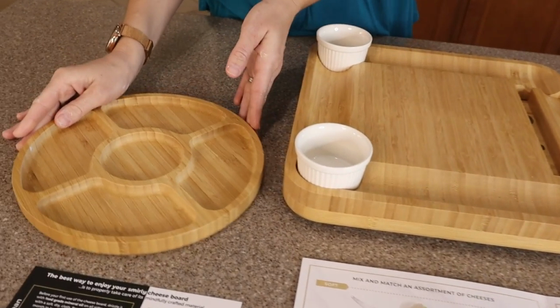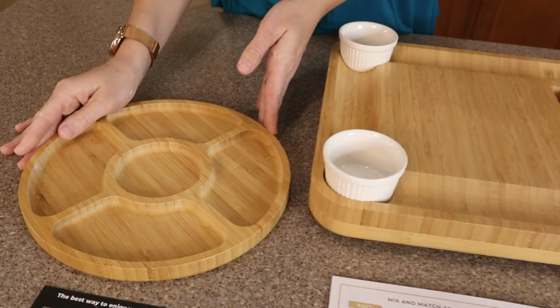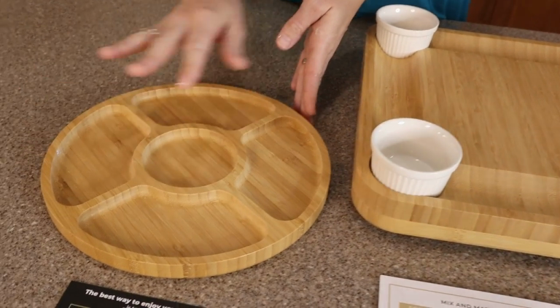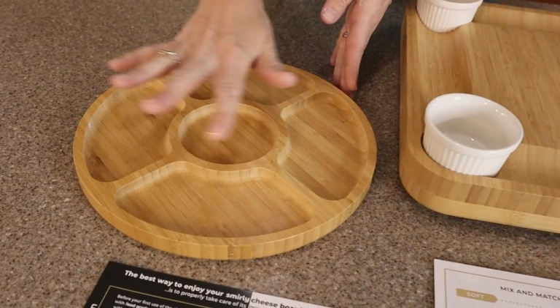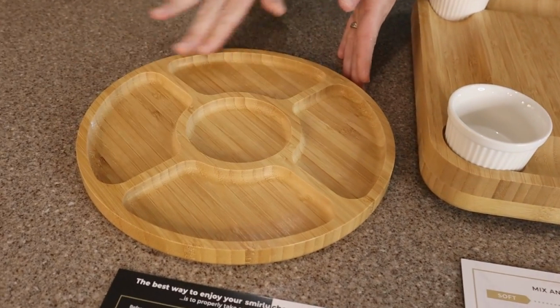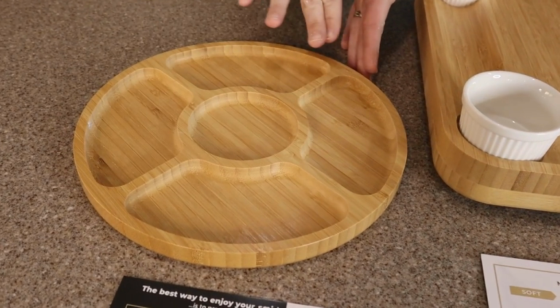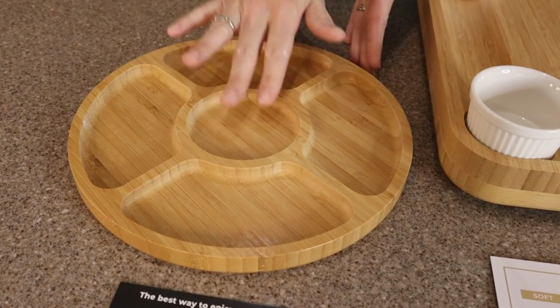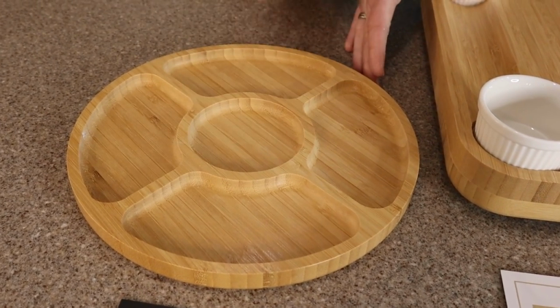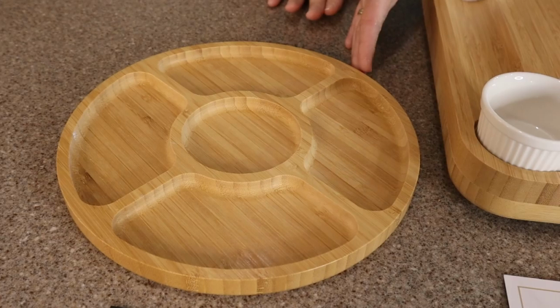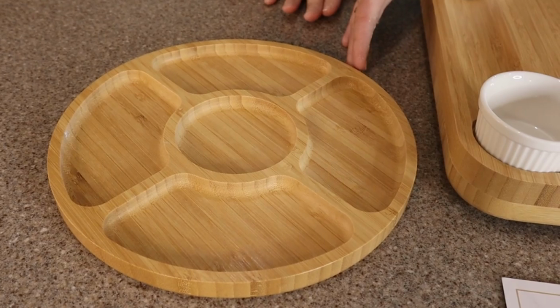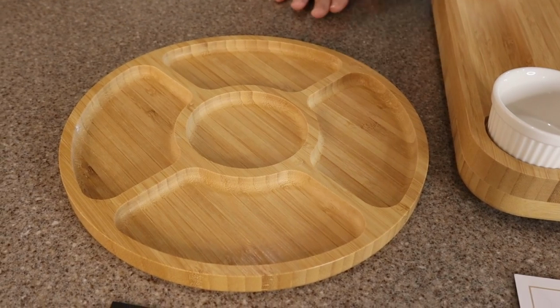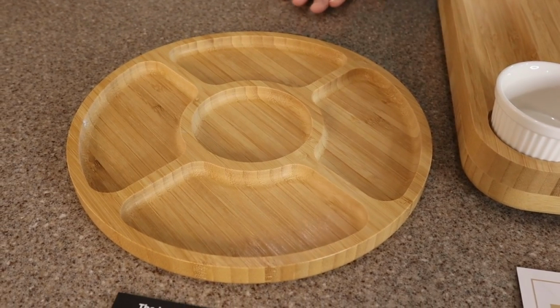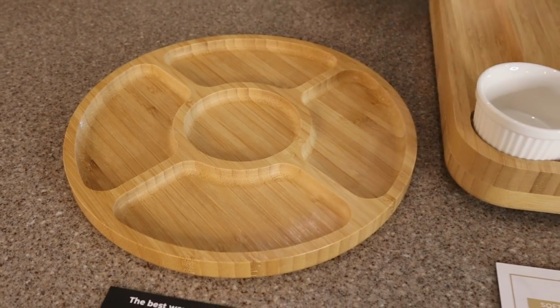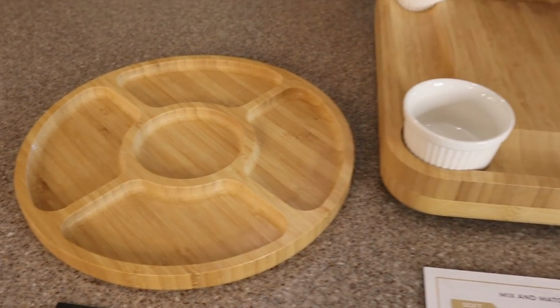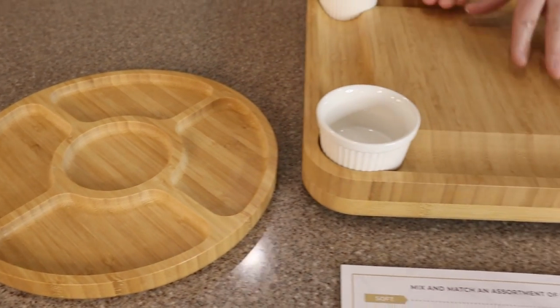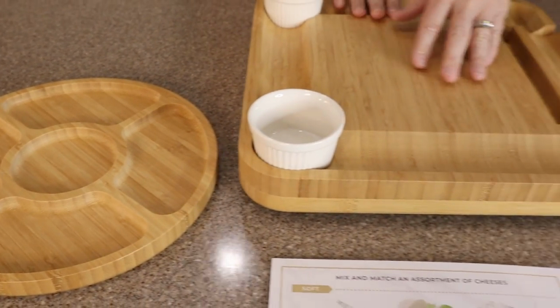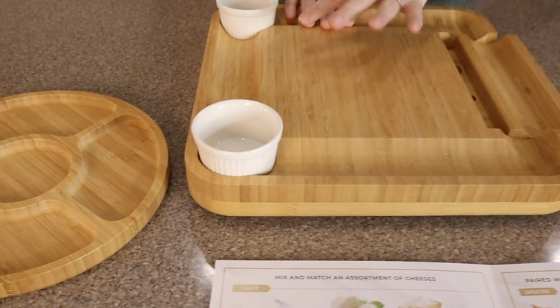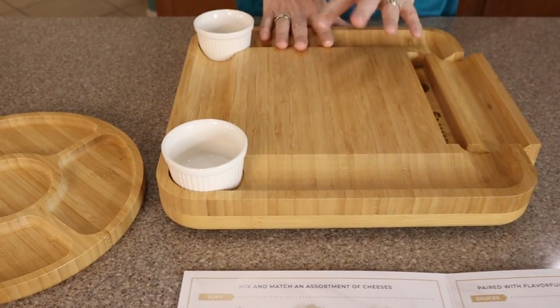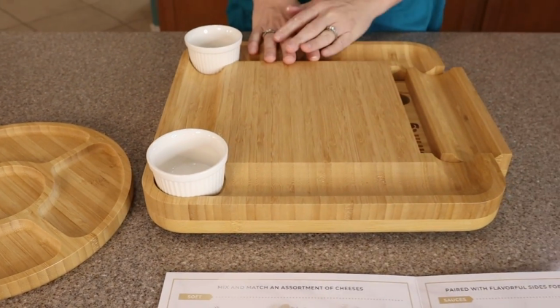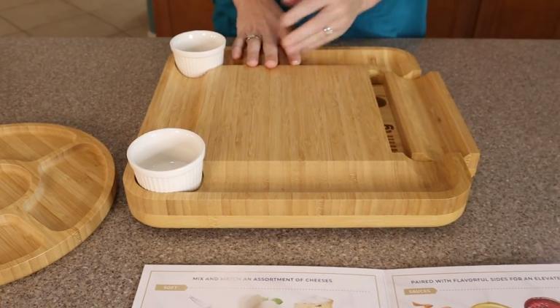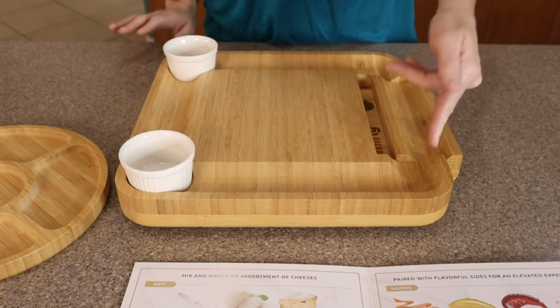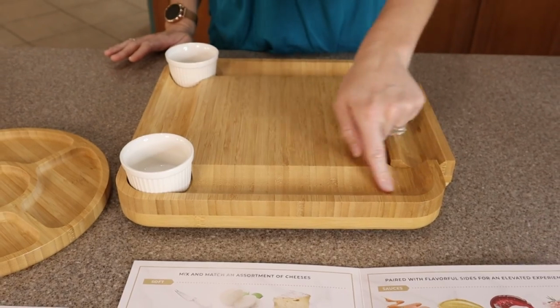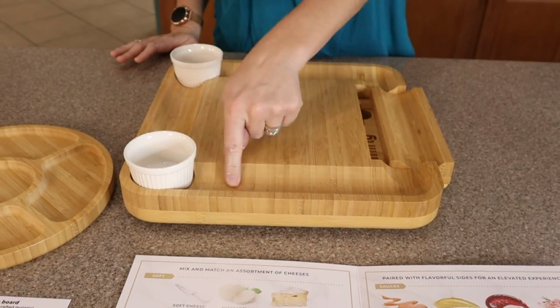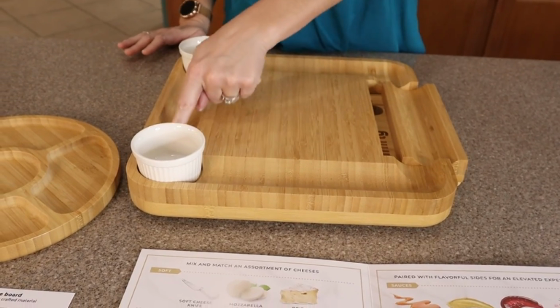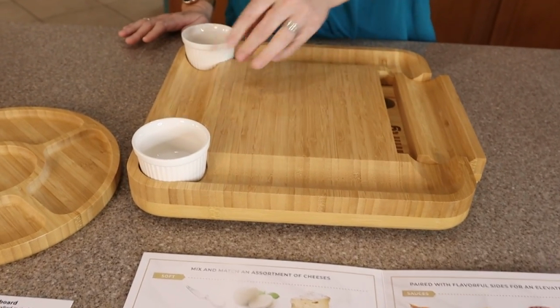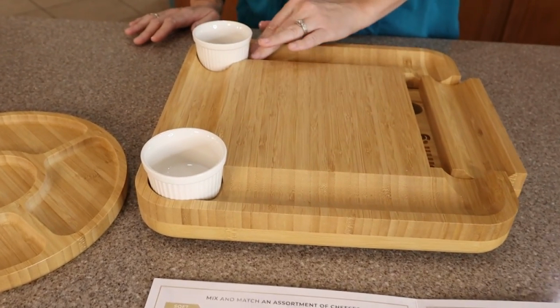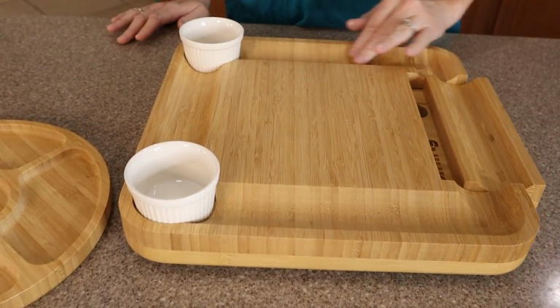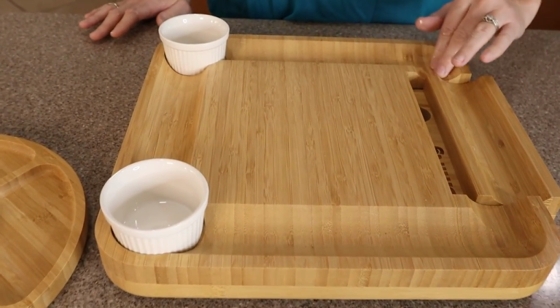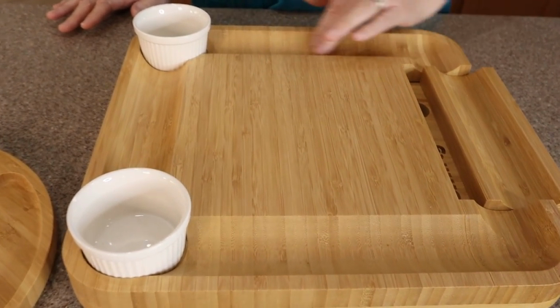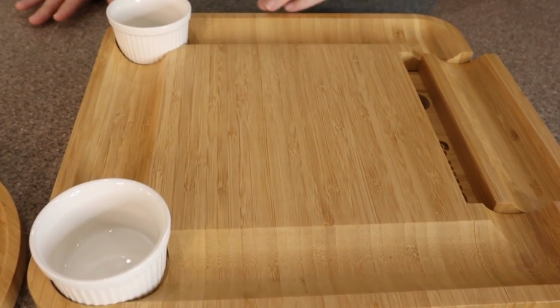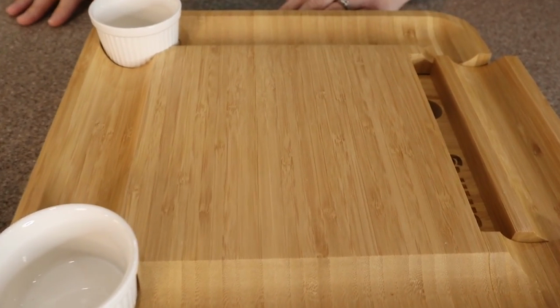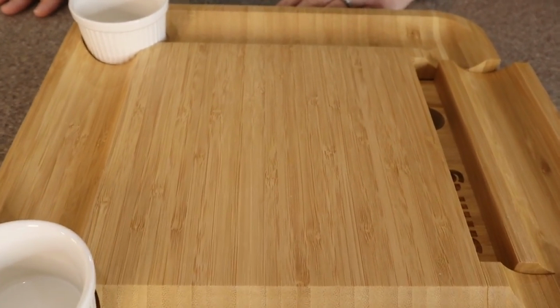This one is perfect for fruits or veggies and a dip inside. And then you have your actual cheese and meat board over here. And look at these divots — it's like the perfect place for all your crackers.